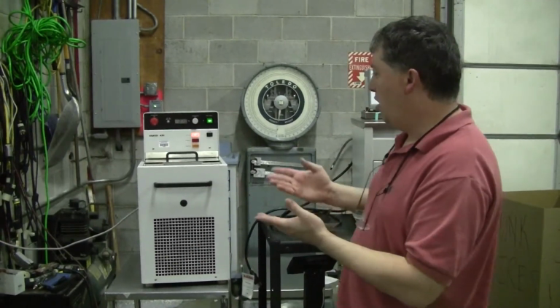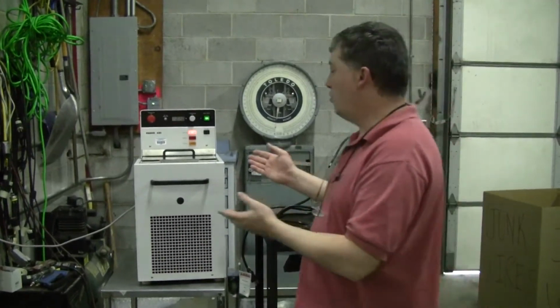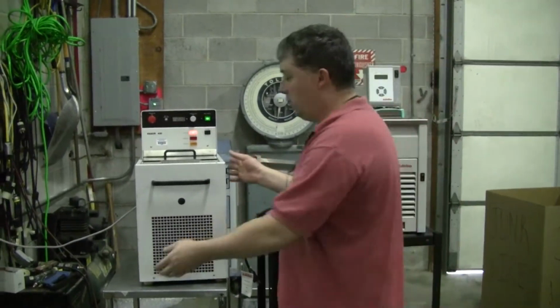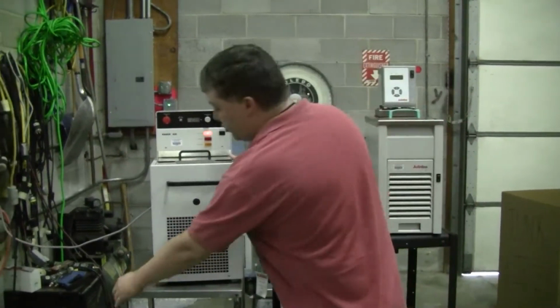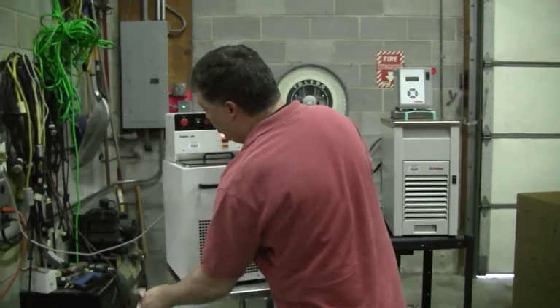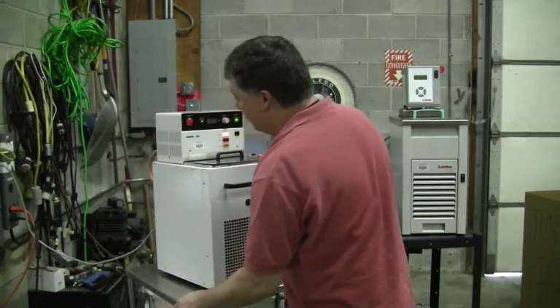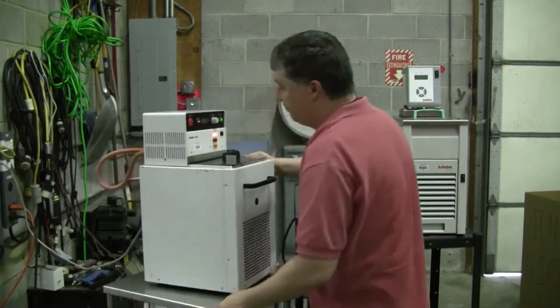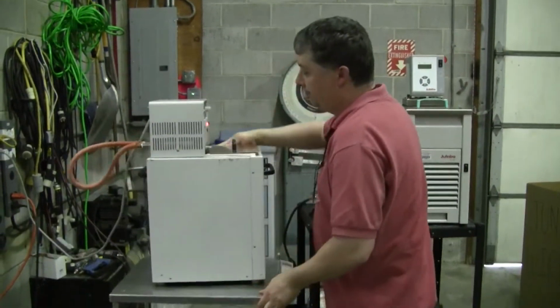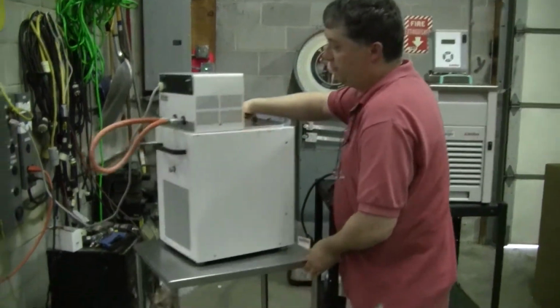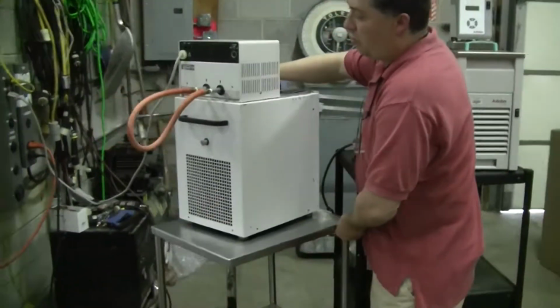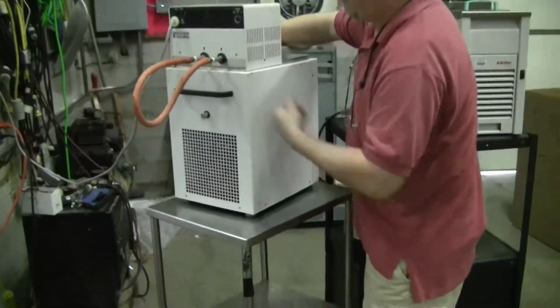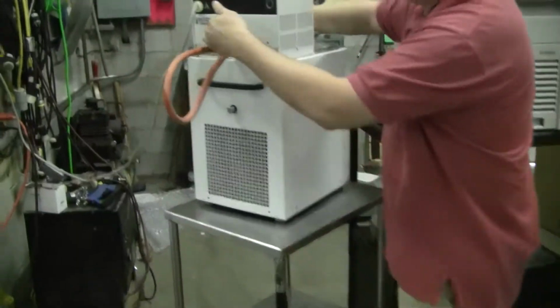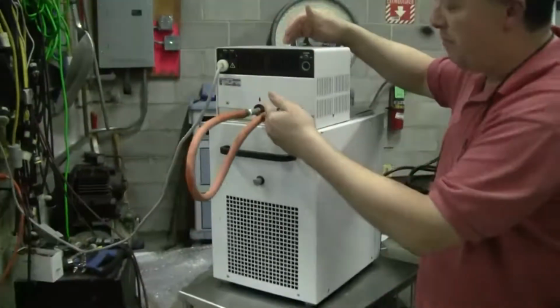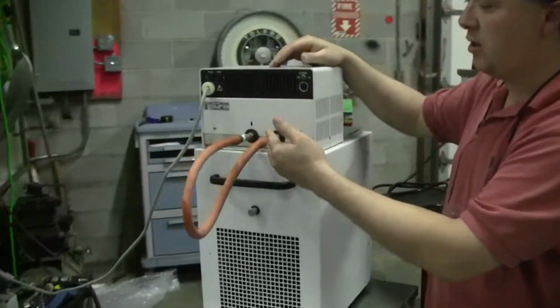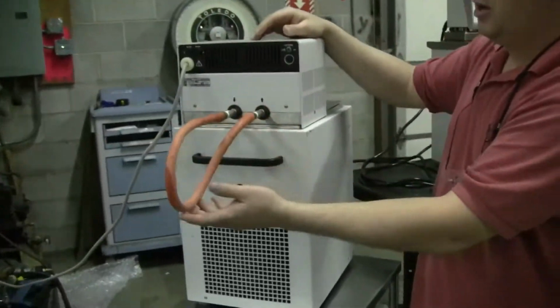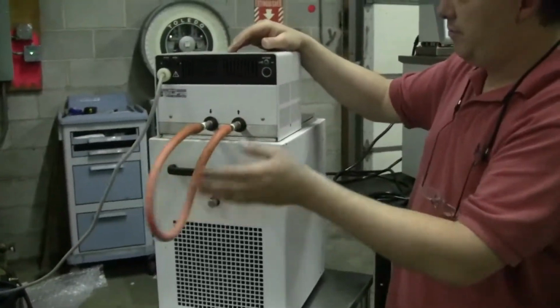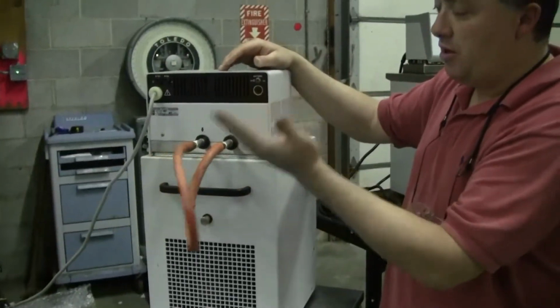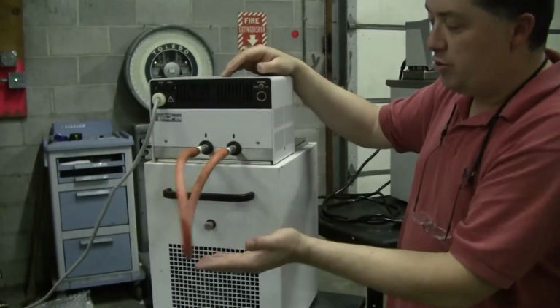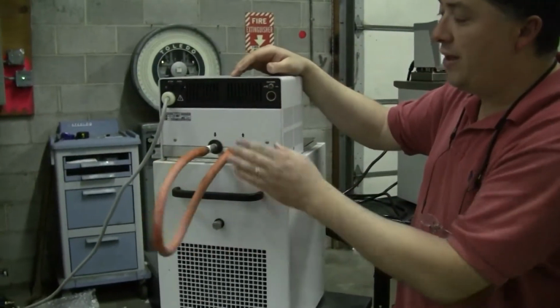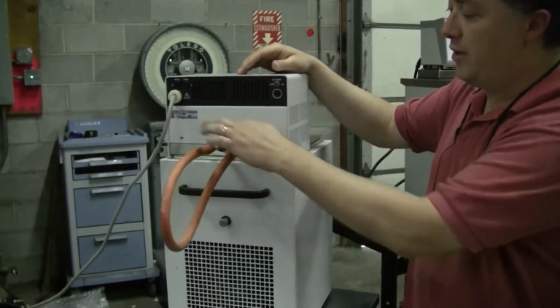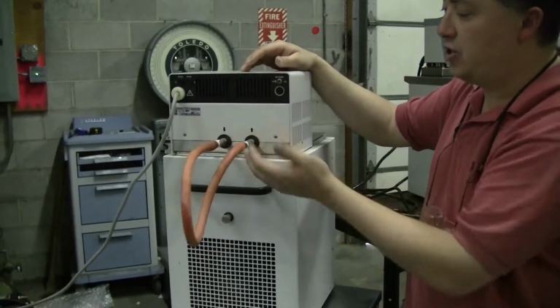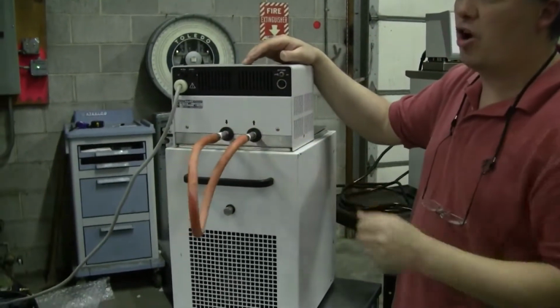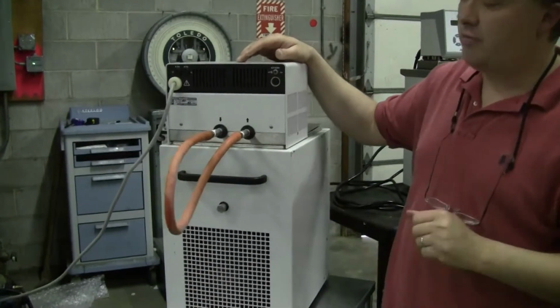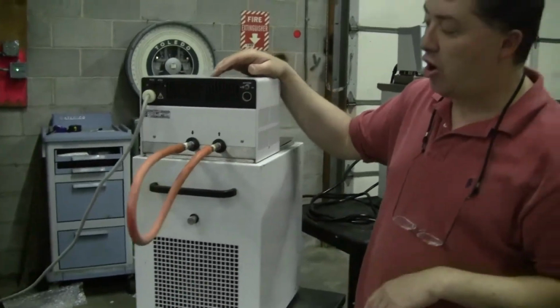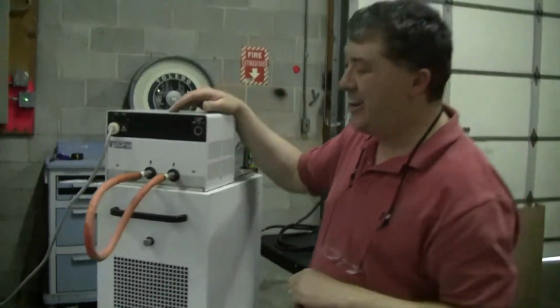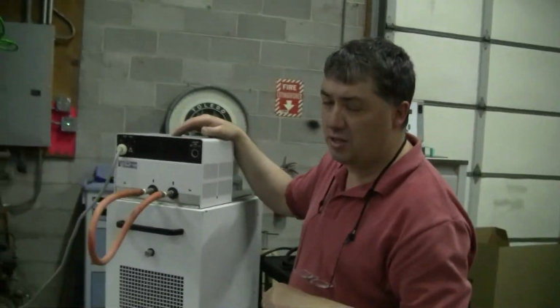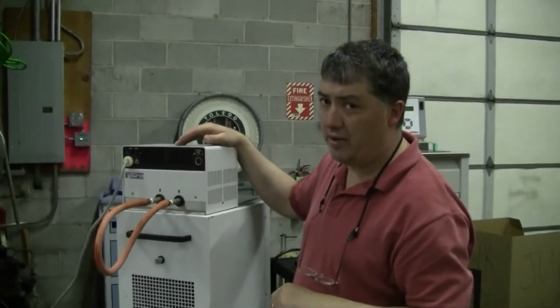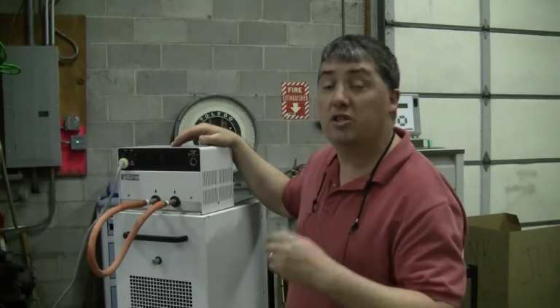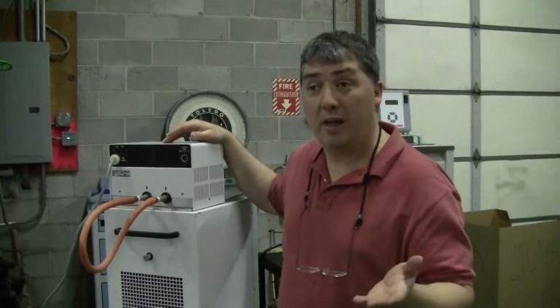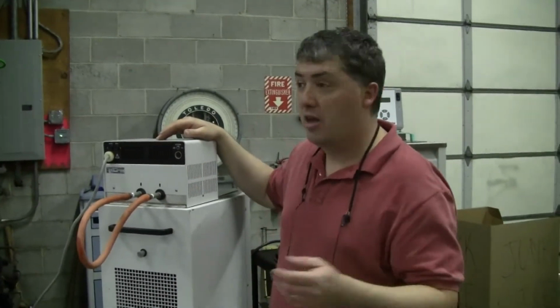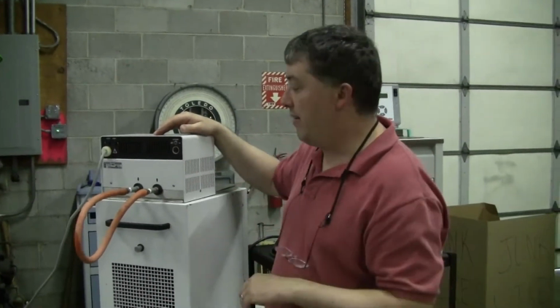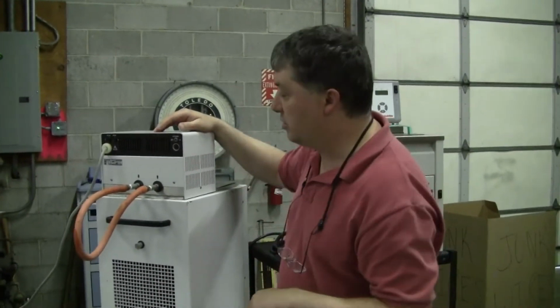Most recirculating chillers always have an in and out in the back. Tubing and the connections are not supplied — they're usually supplied by the end customer.